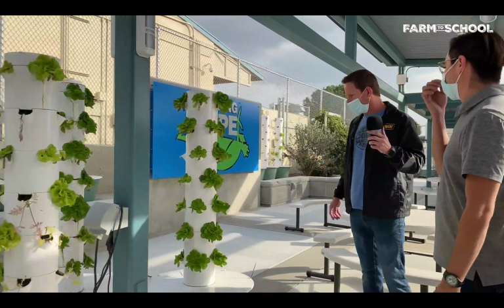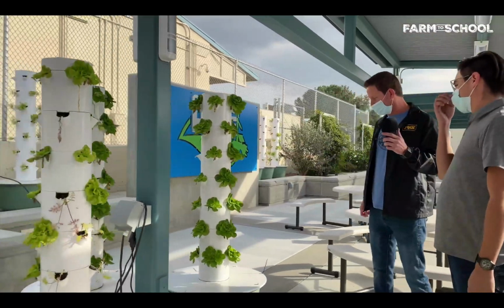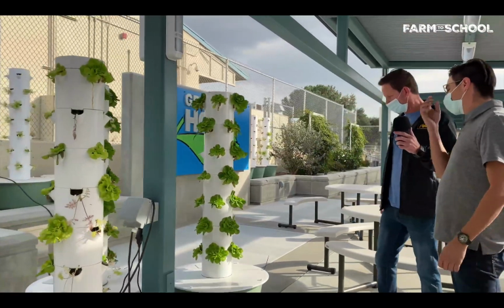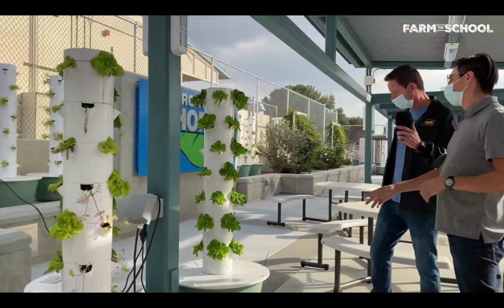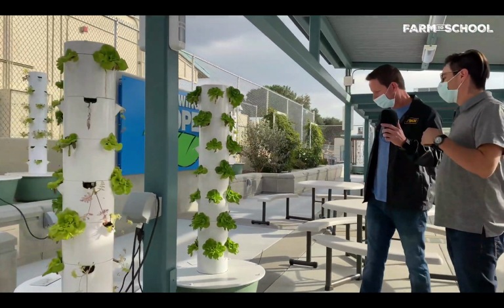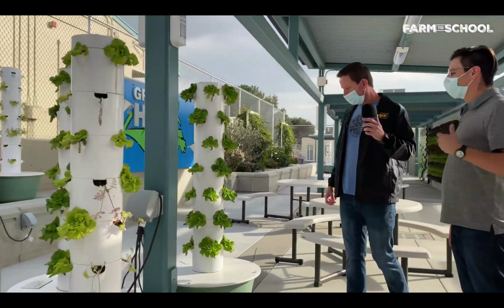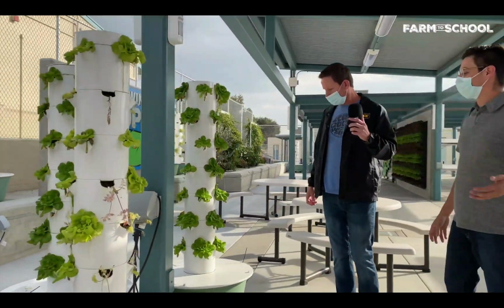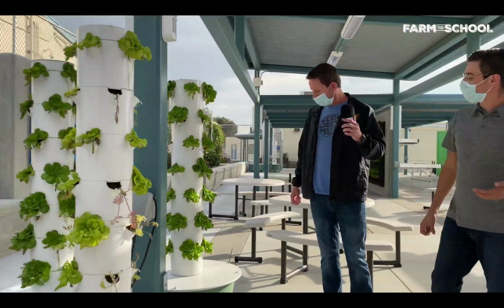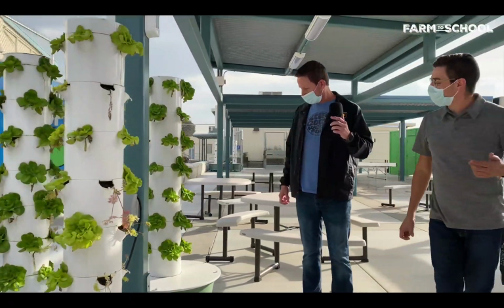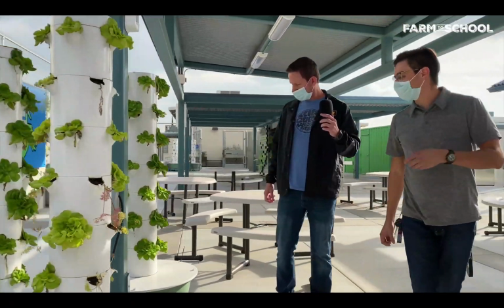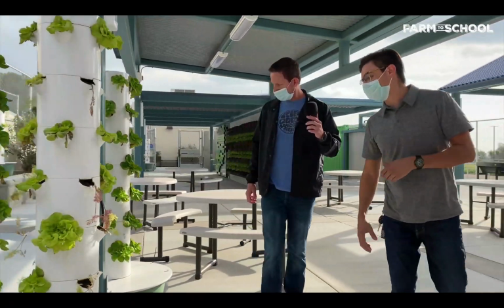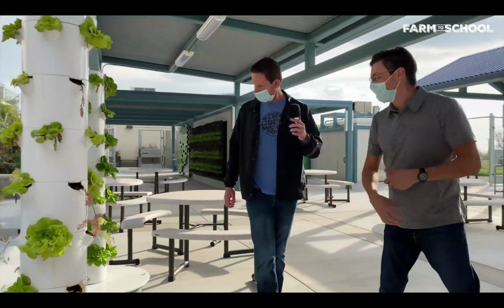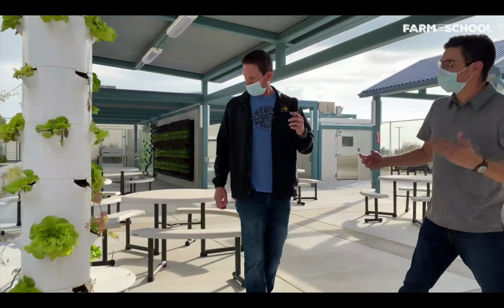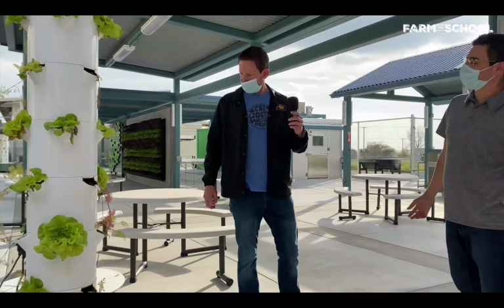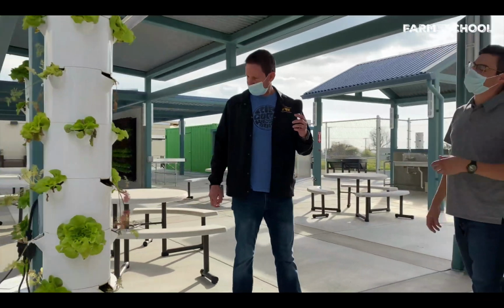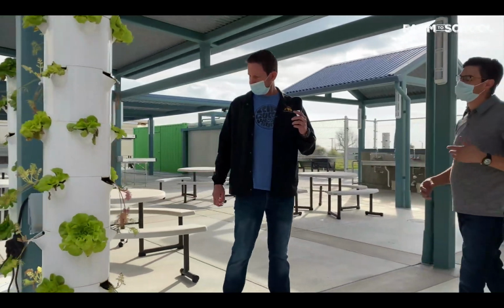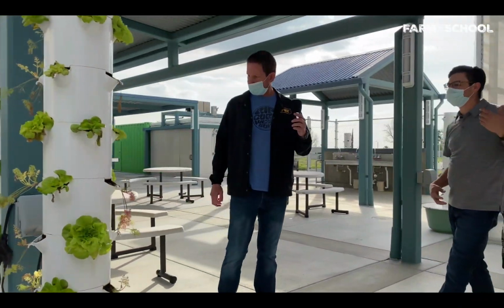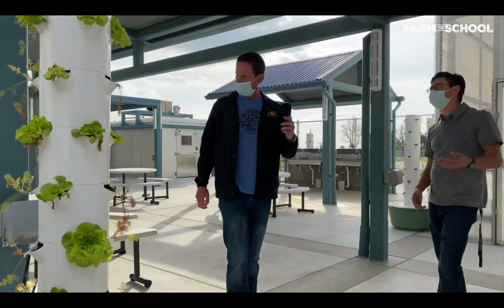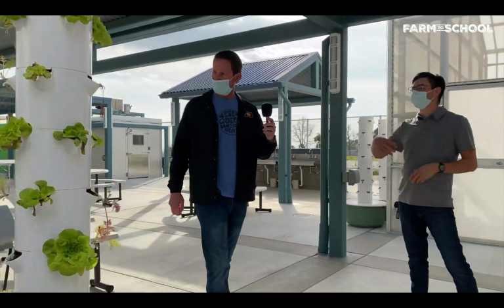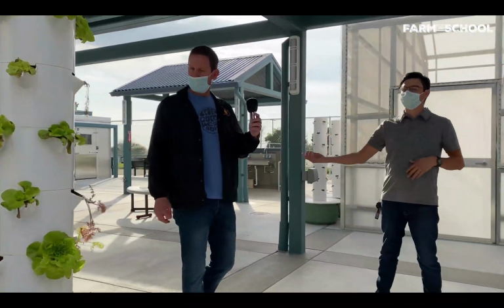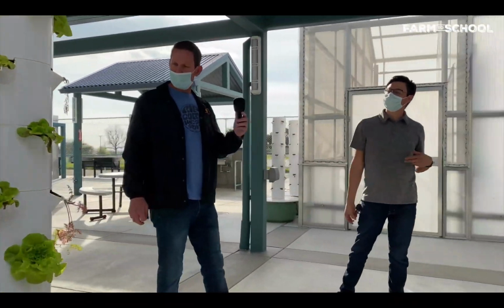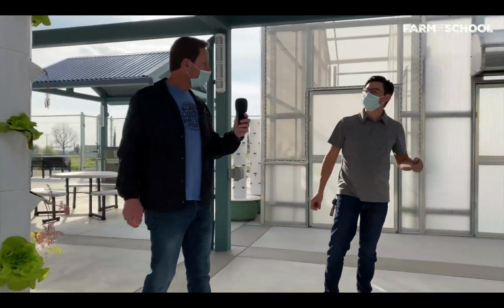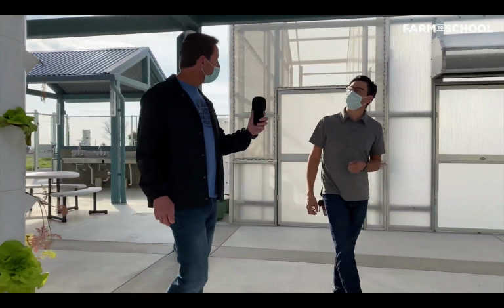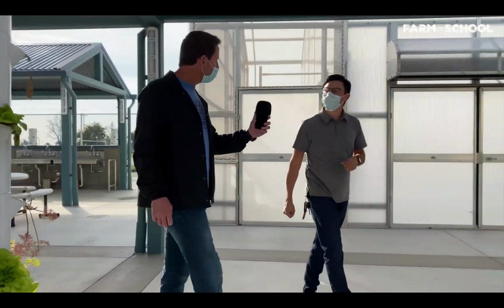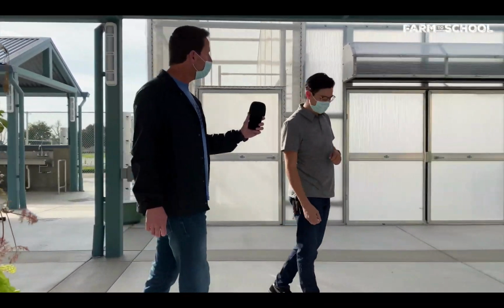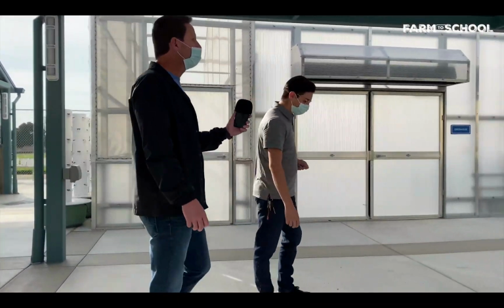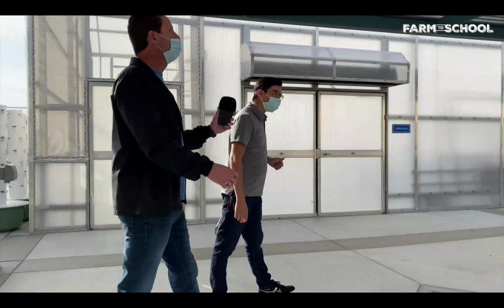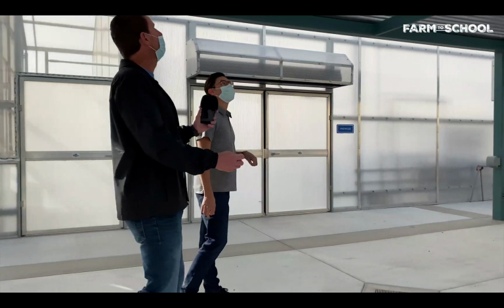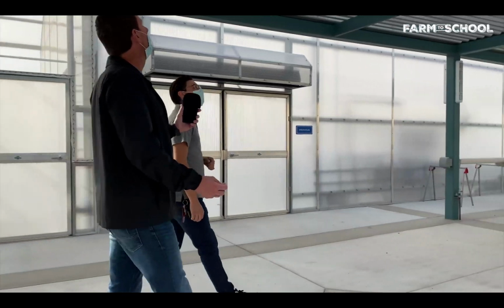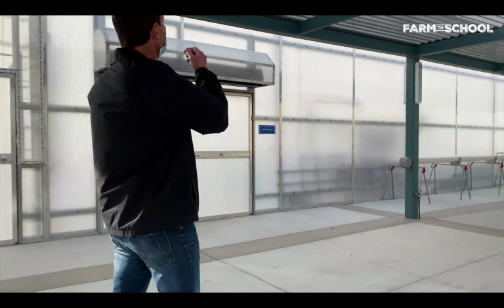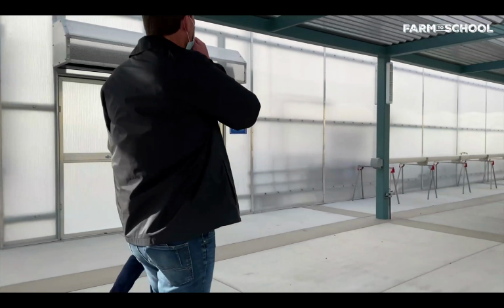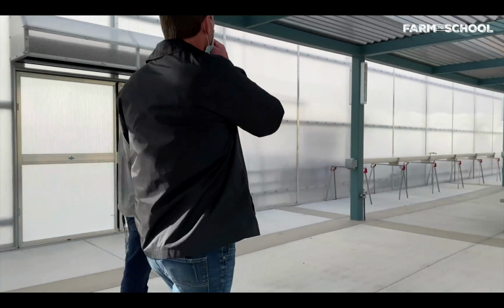Vertical growing — what do we have? This is a tower garden, another hydroponic system that we use here to grow different types of lettuces or herbs that are used for cooking.